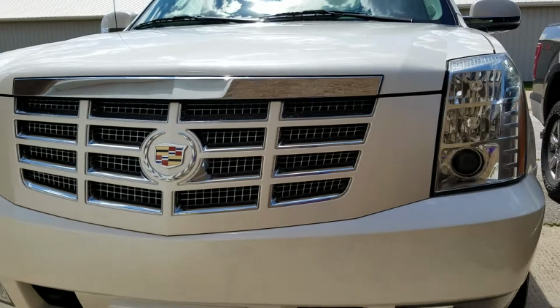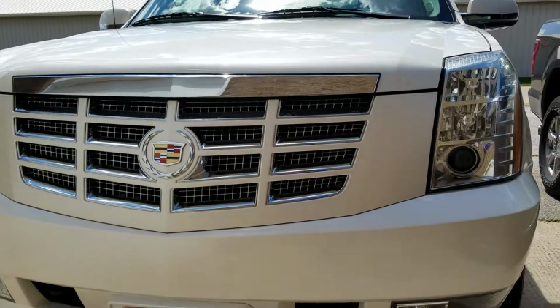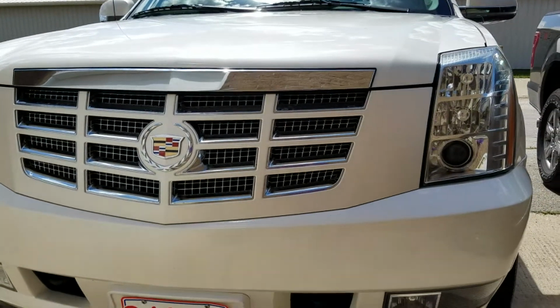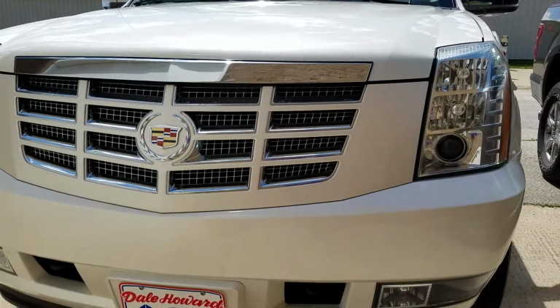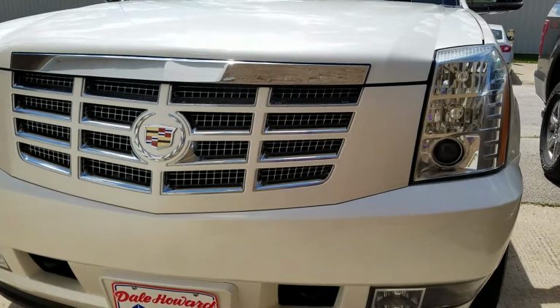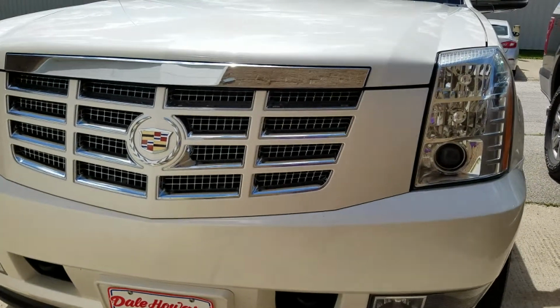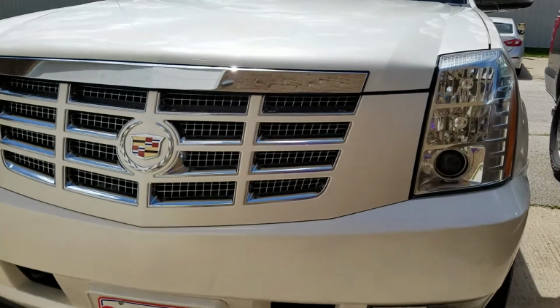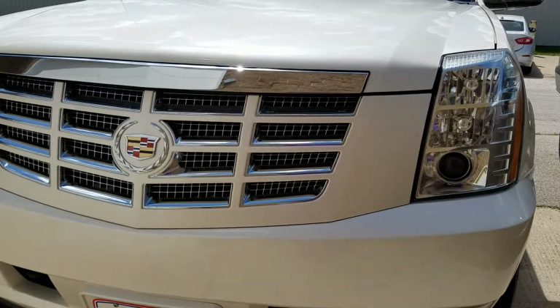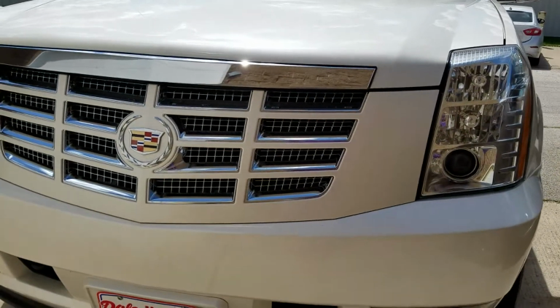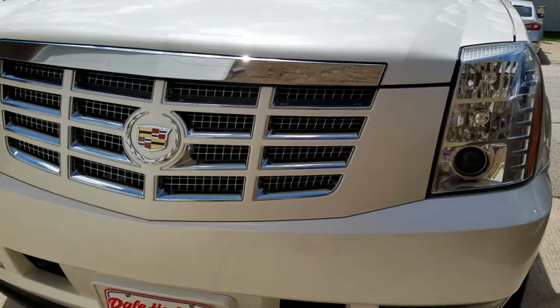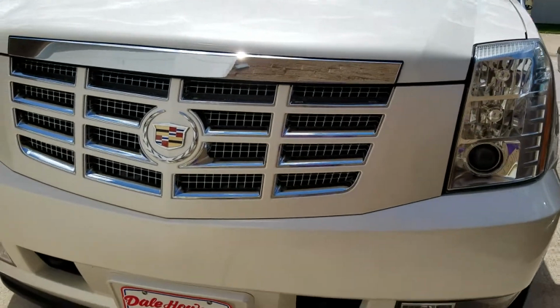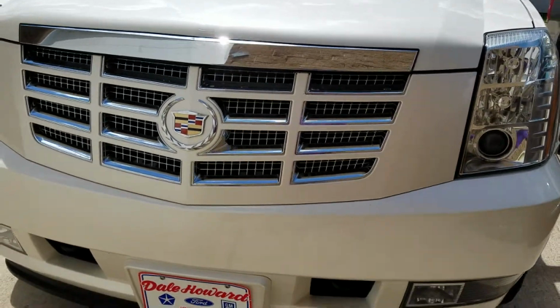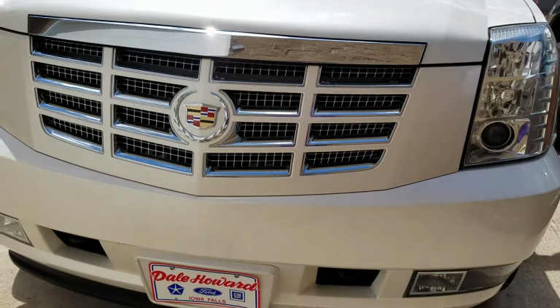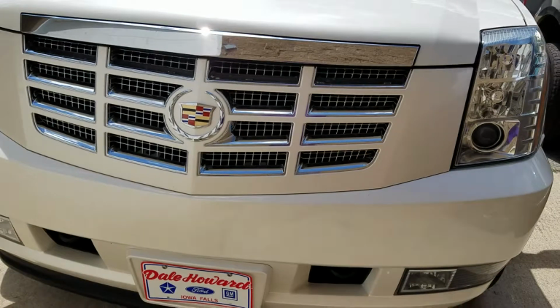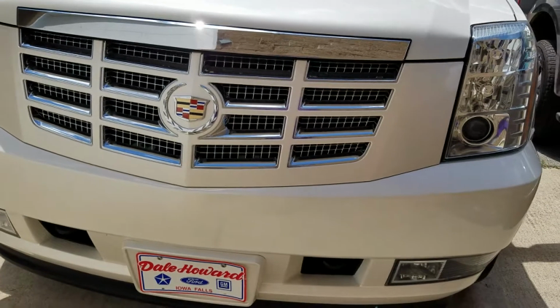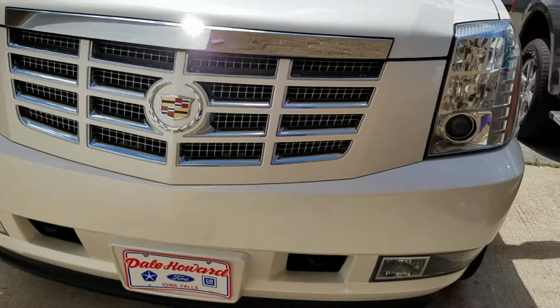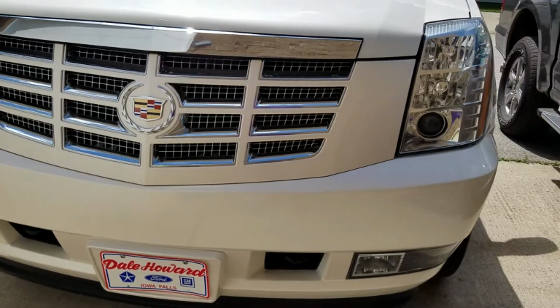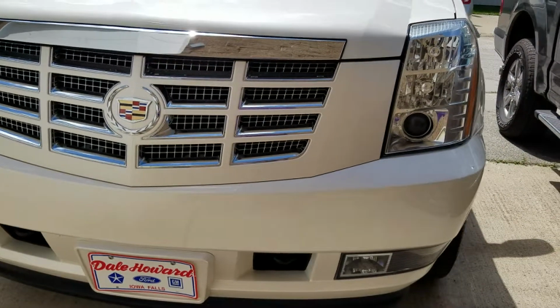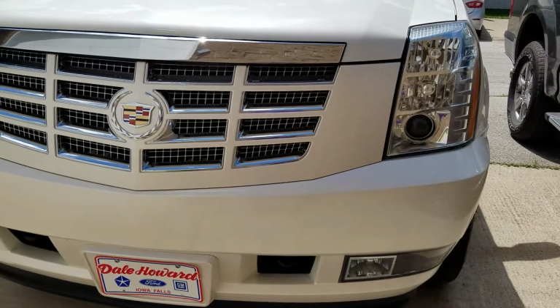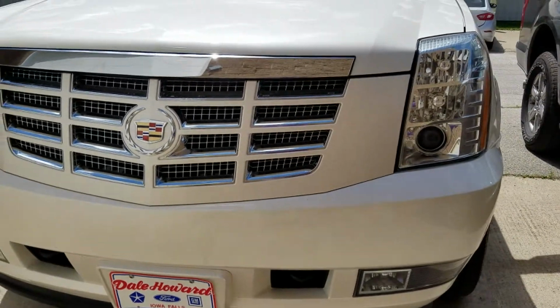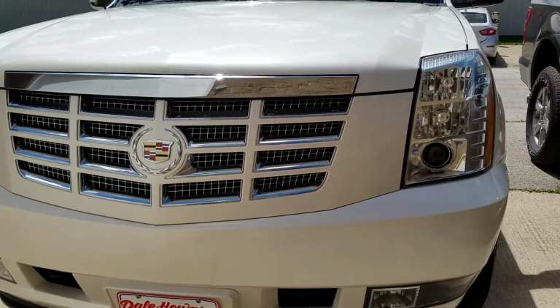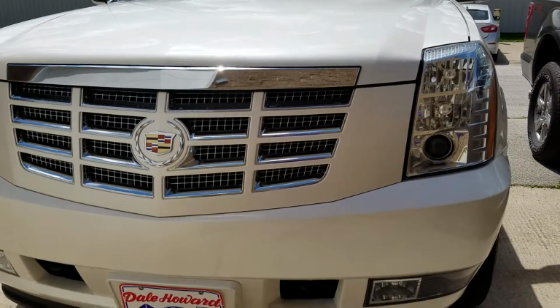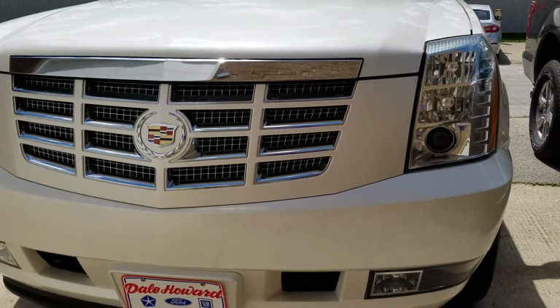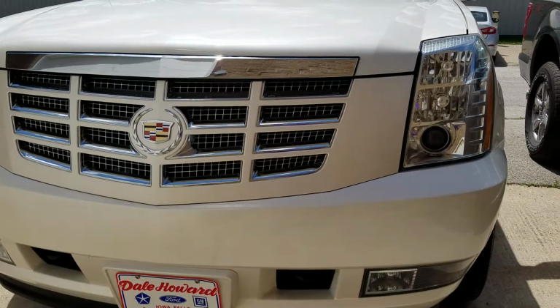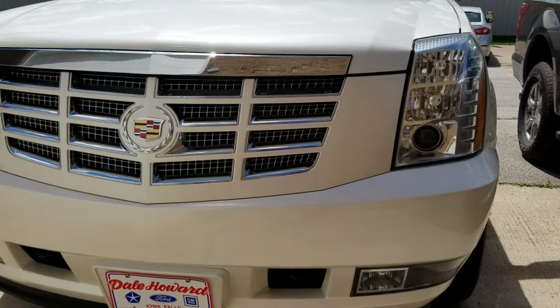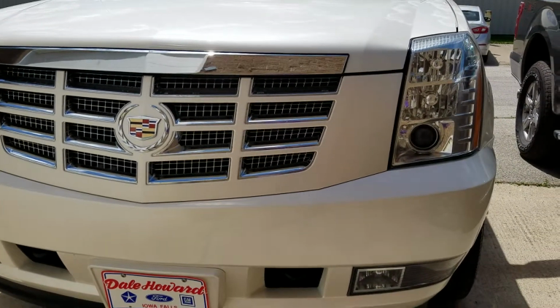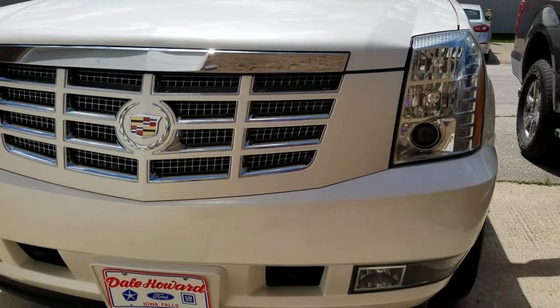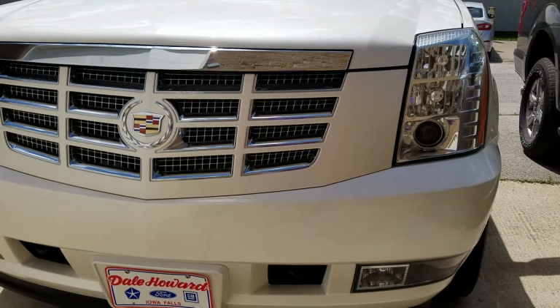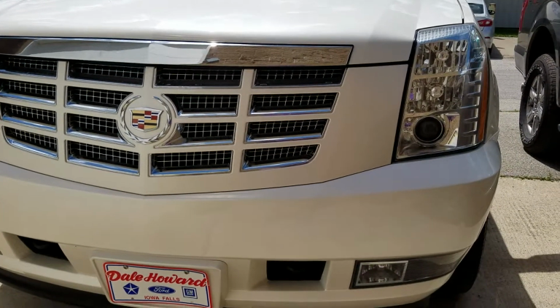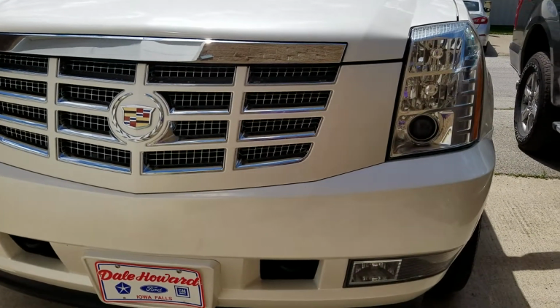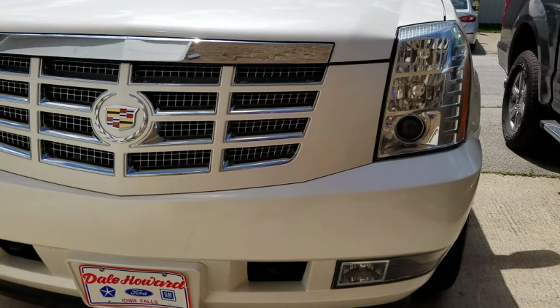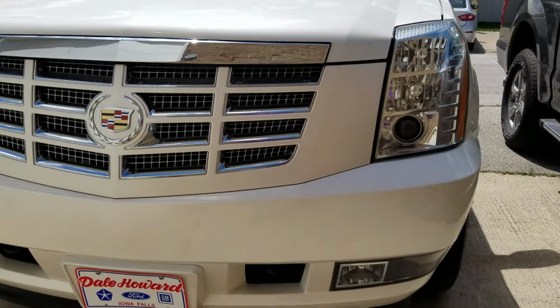Hi, I'm JJ Lindquist with Dale Howard Auto here in Iowa Falls, Iowa, and this is our 2013 Cadillac Escalade EXT.